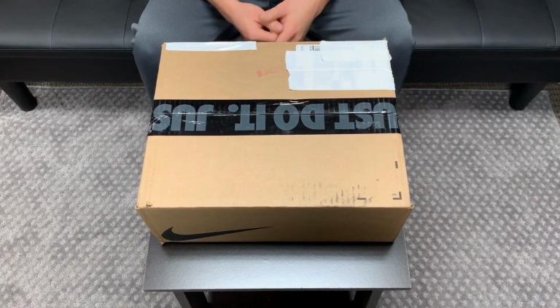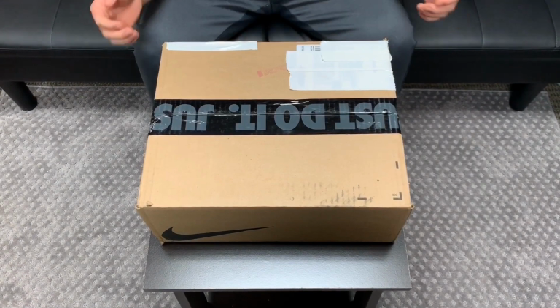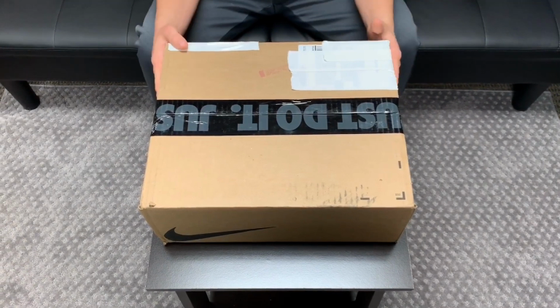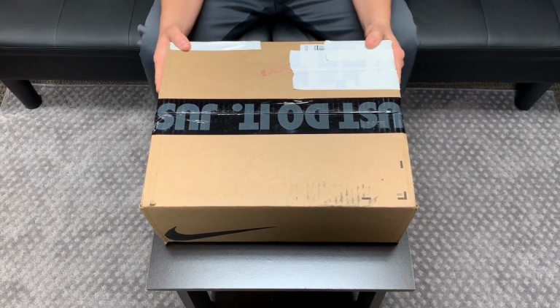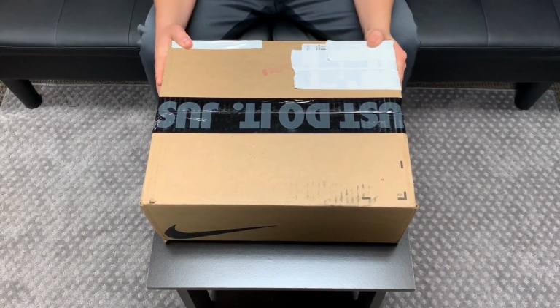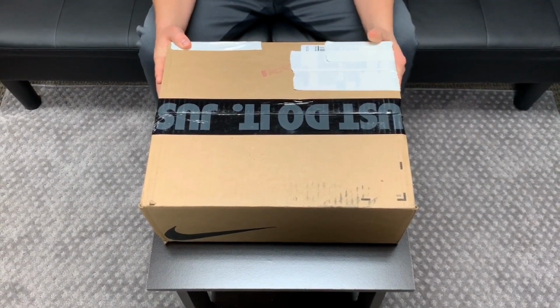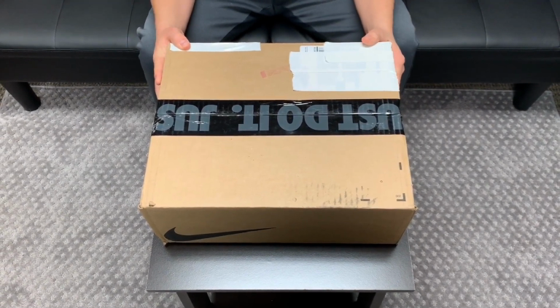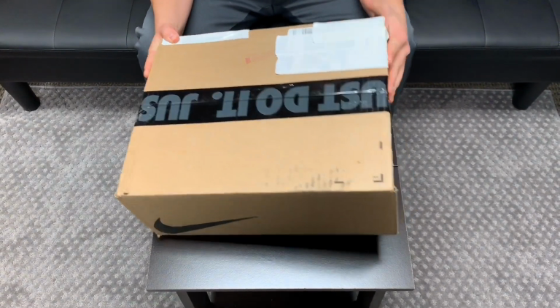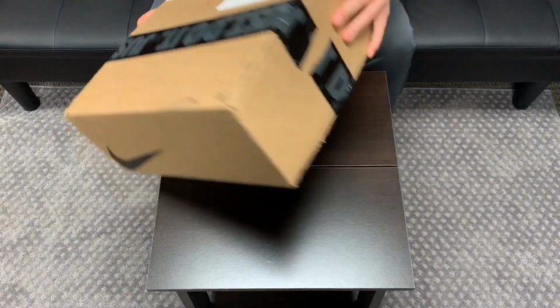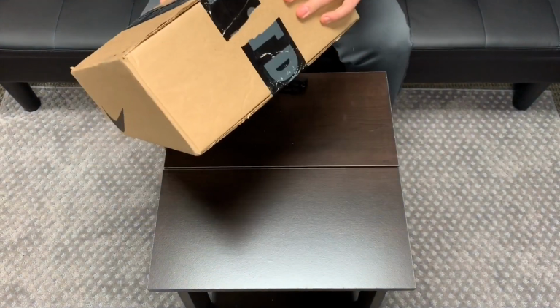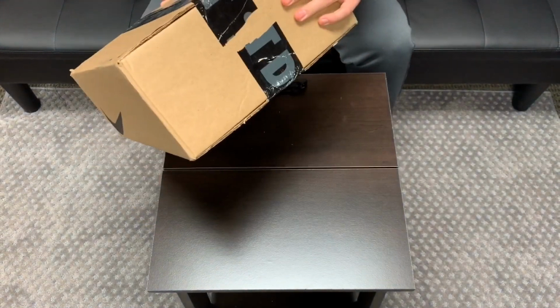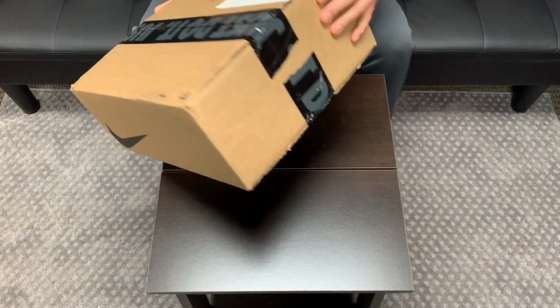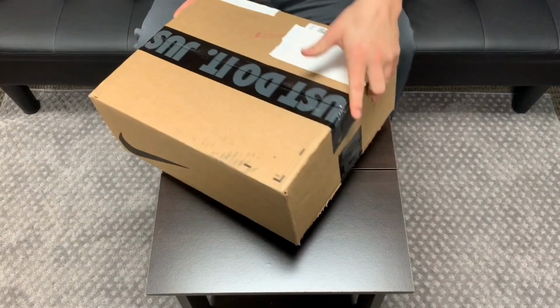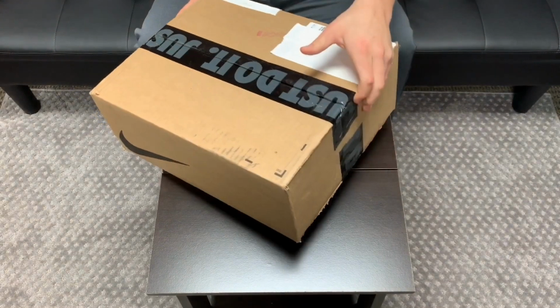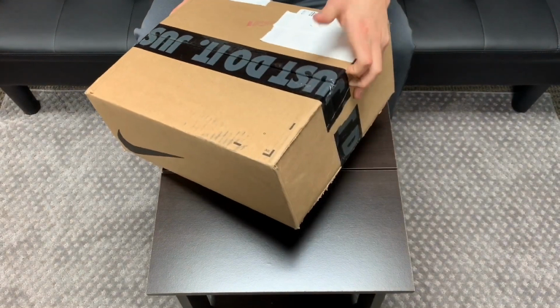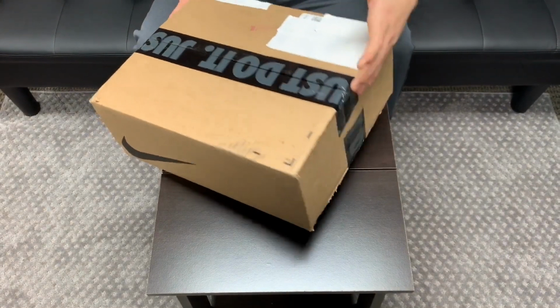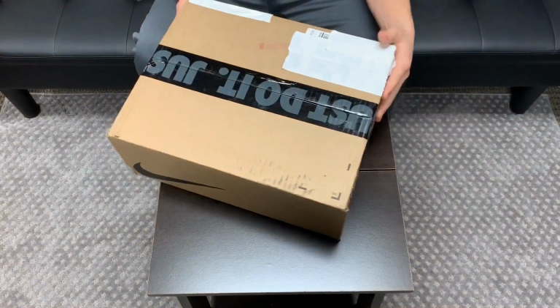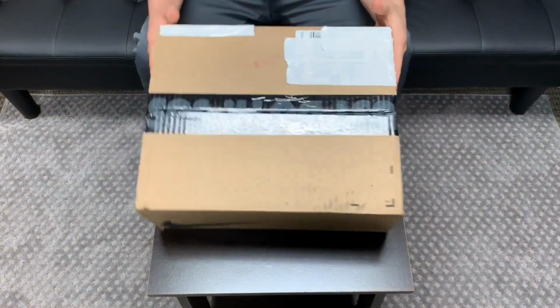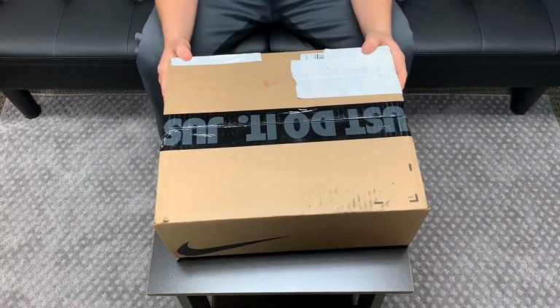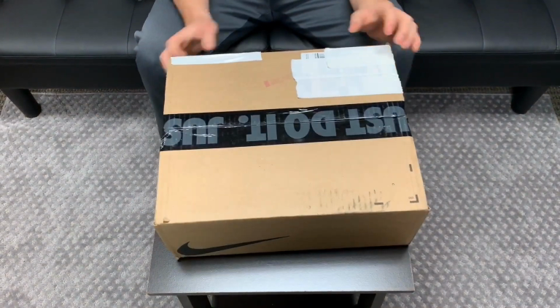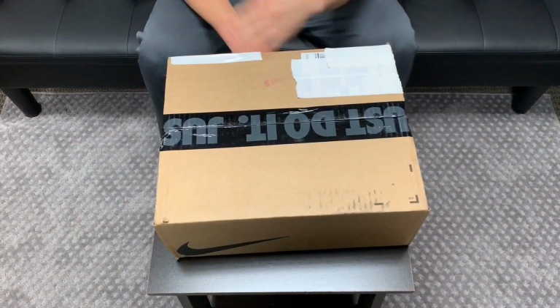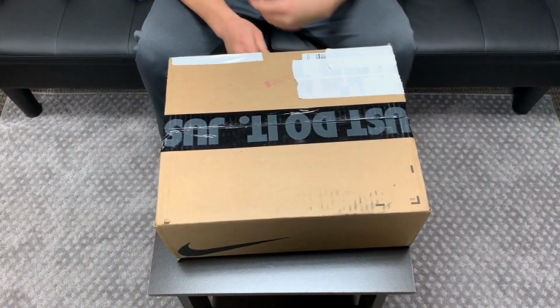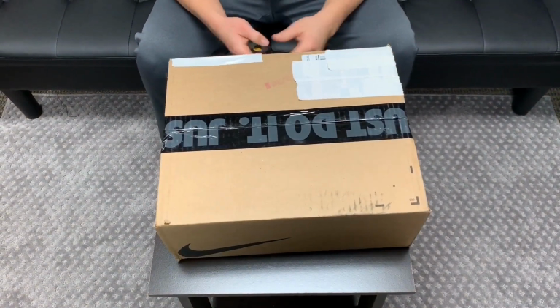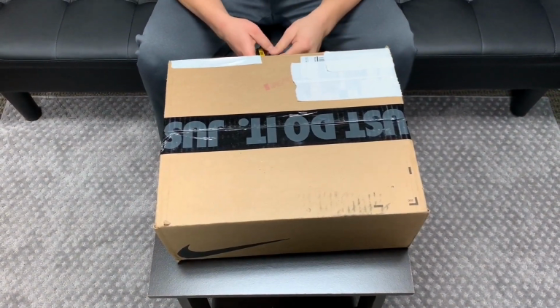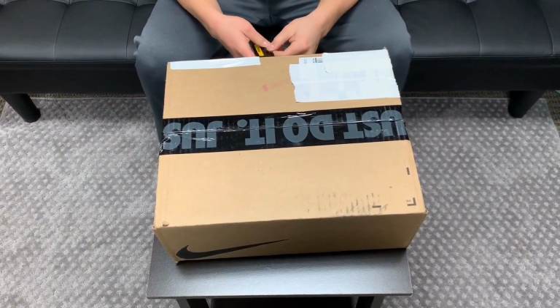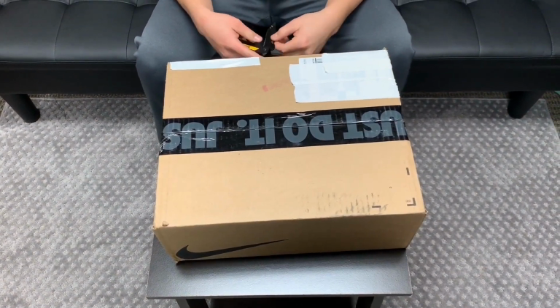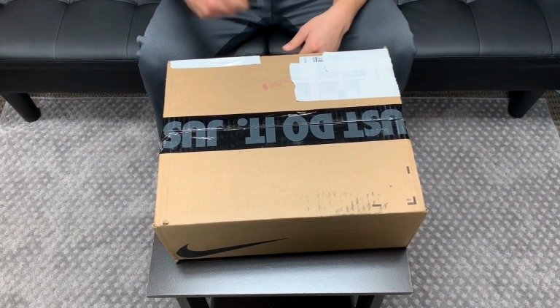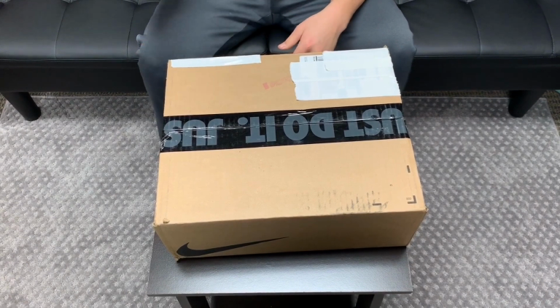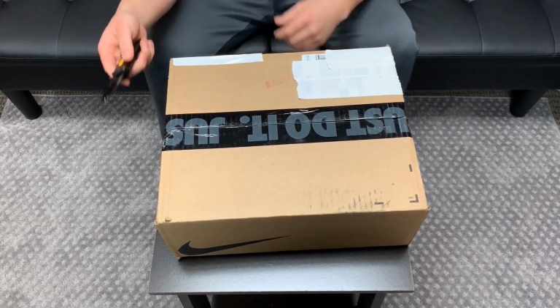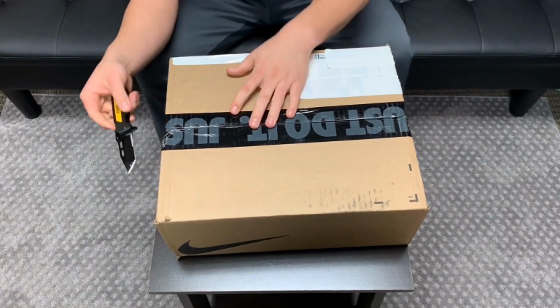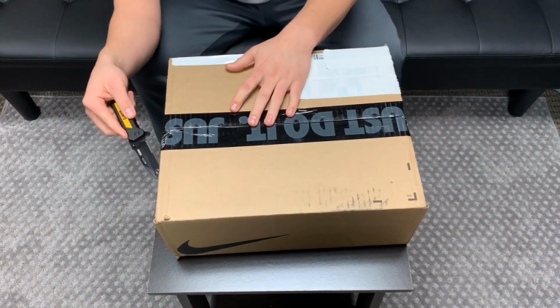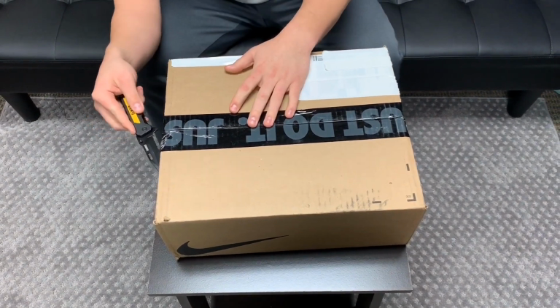Hey guys, this is the unboxing for the Jordan 33 All-Star. I just got it in. As you can see, it's still taped together. I put tape over my address and stuff so you guys couldn't see it. Sorry about that. But let's get into it.